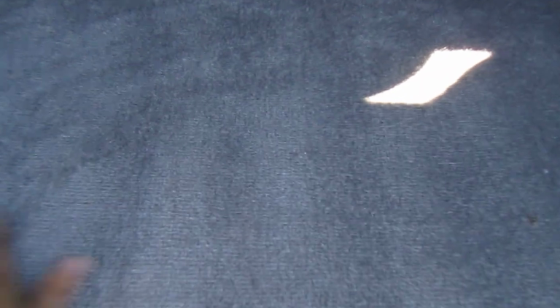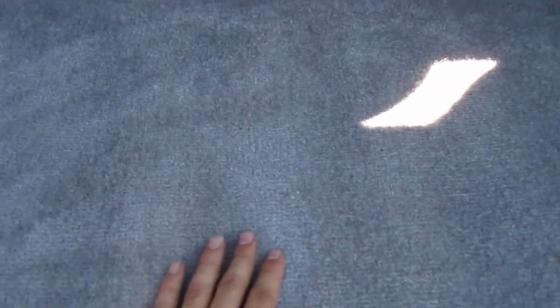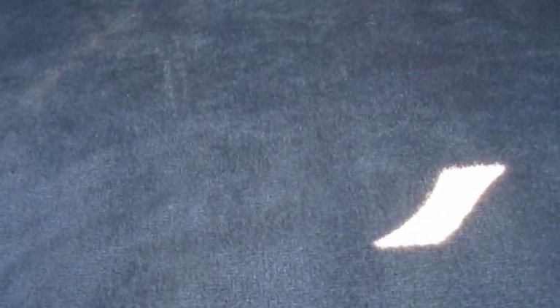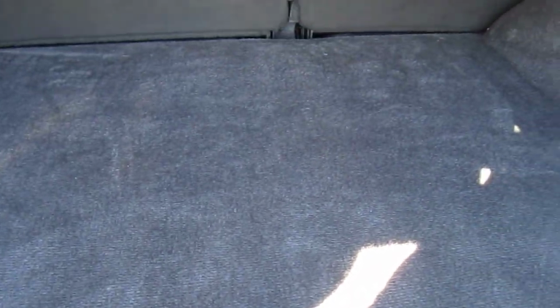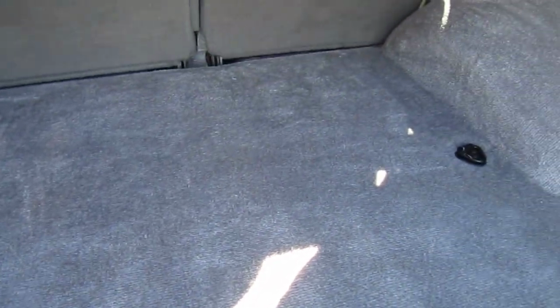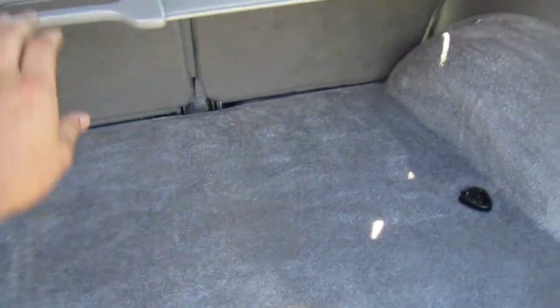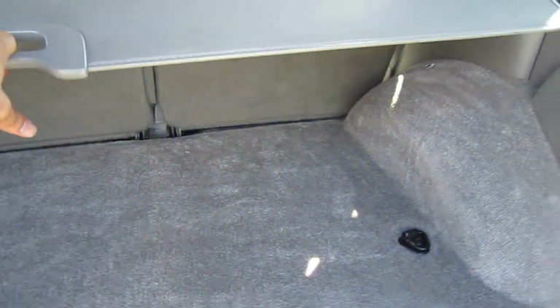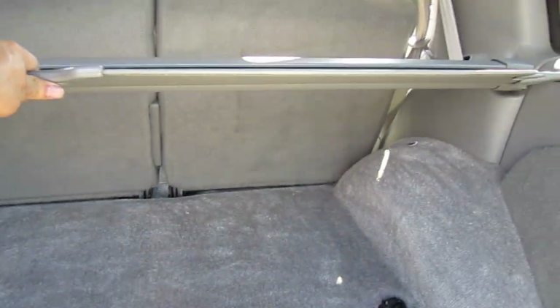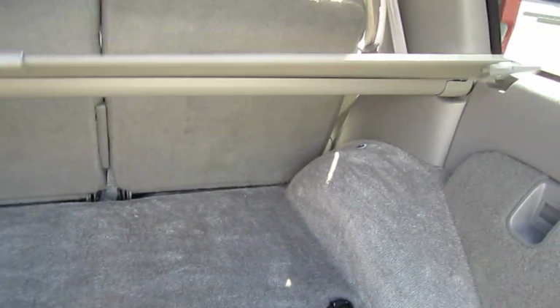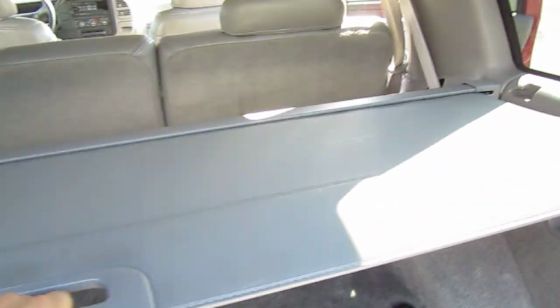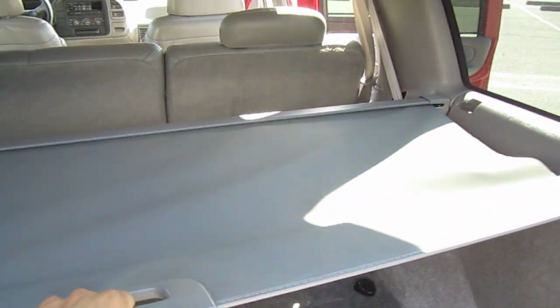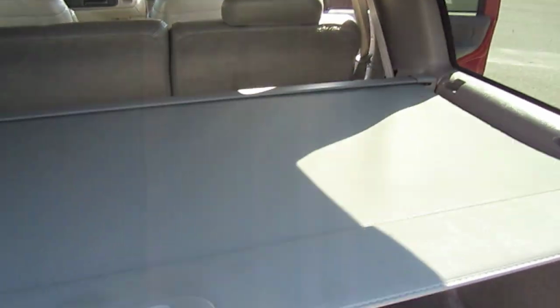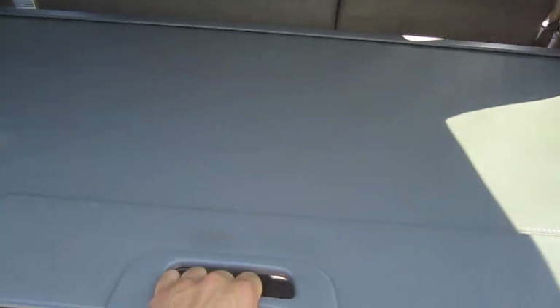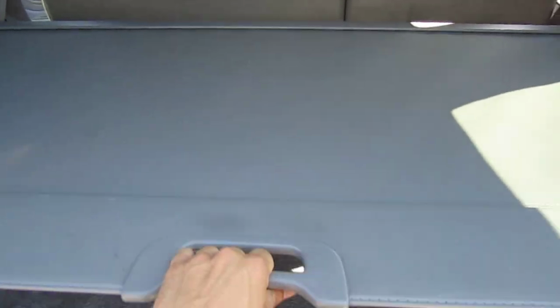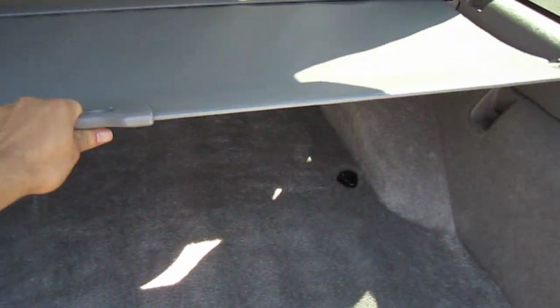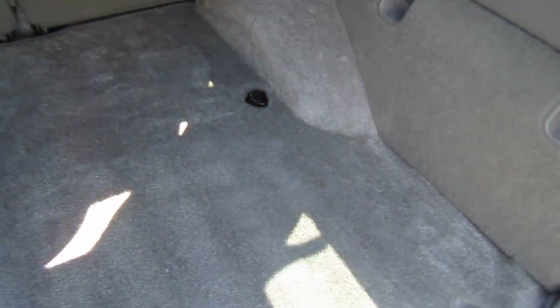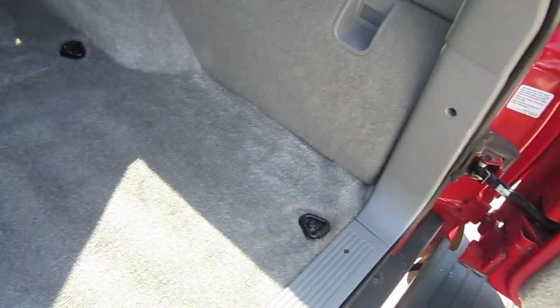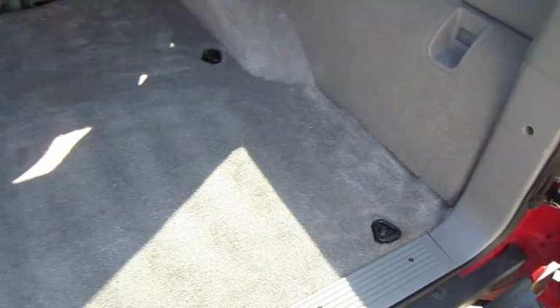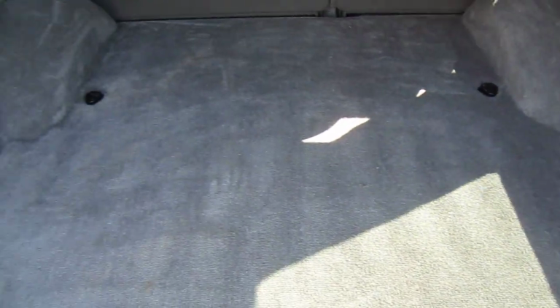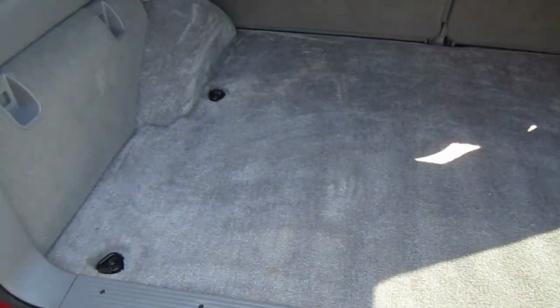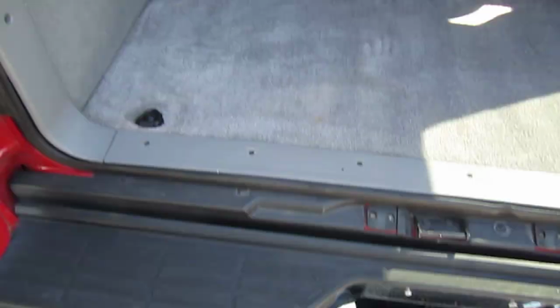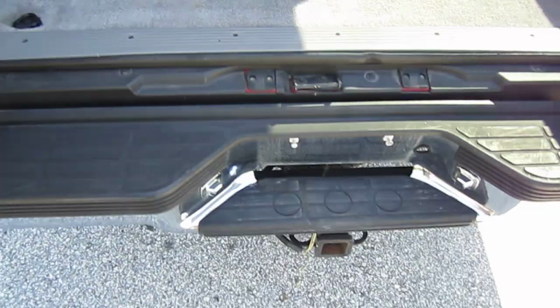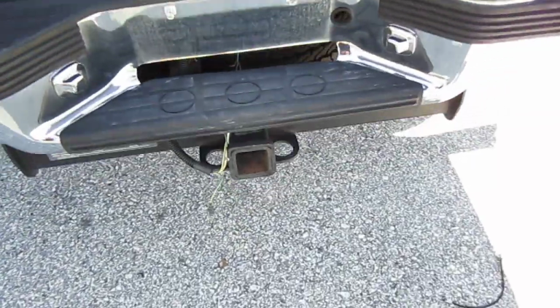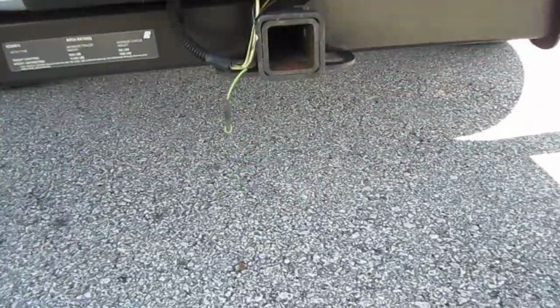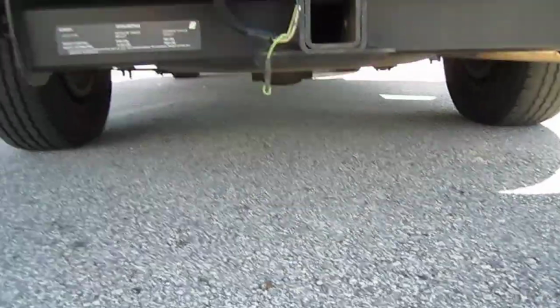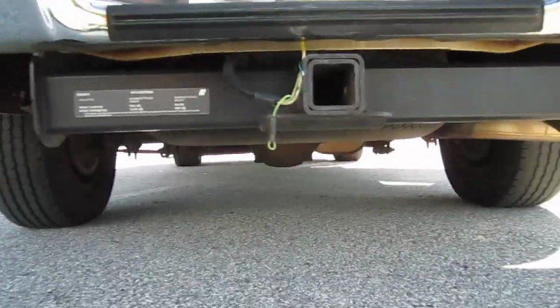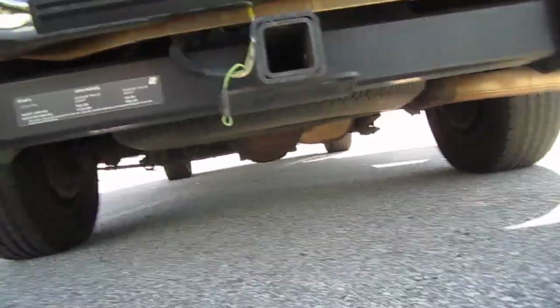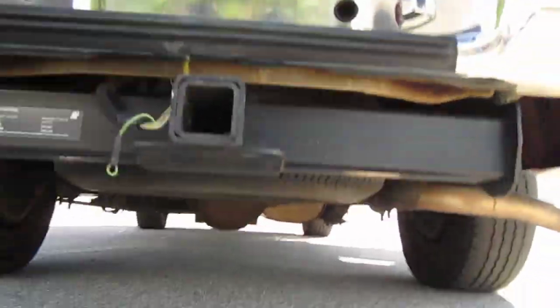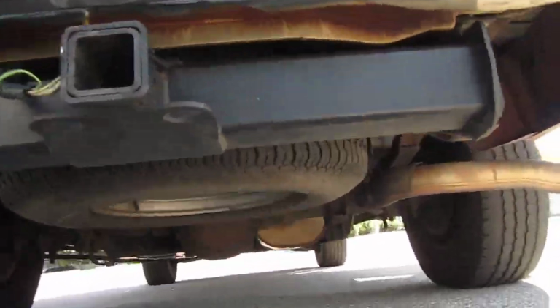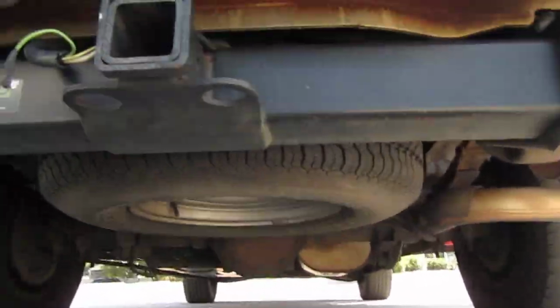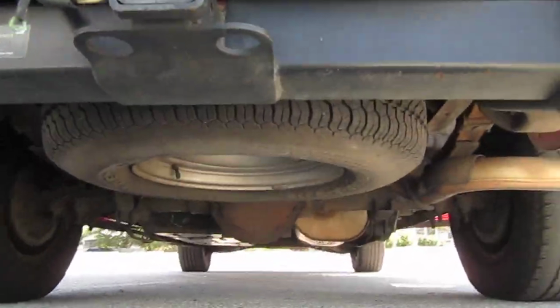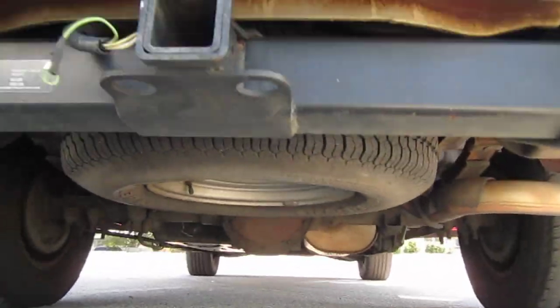These trunk areas are usually stain-ridden — there are no stains, not even just a little bit. Stain-free. It comes with the hitch and the spare tire.